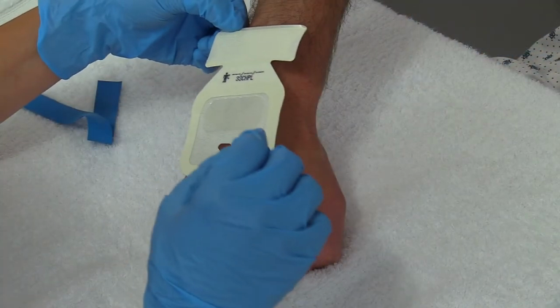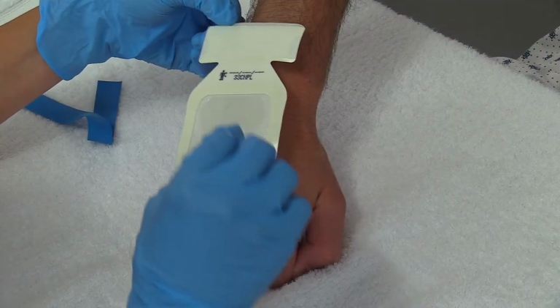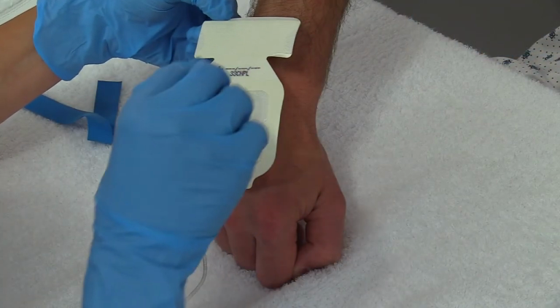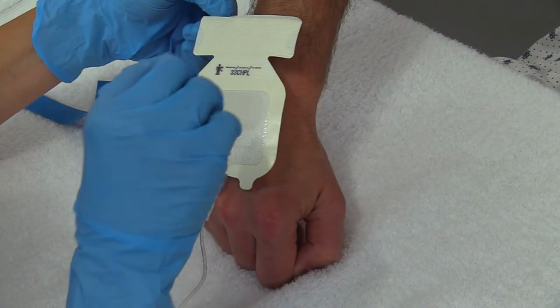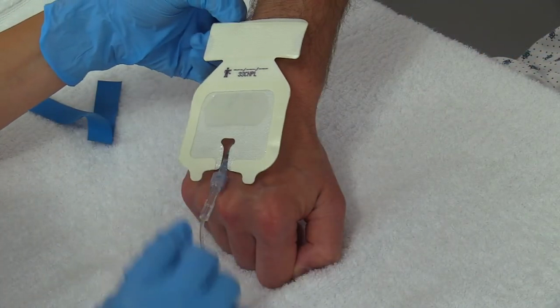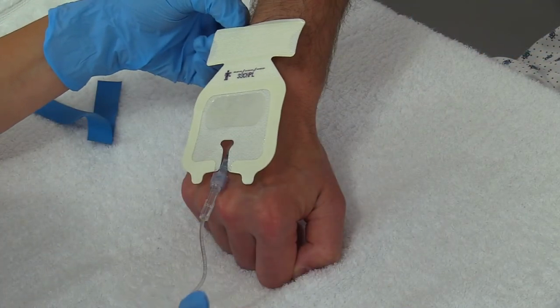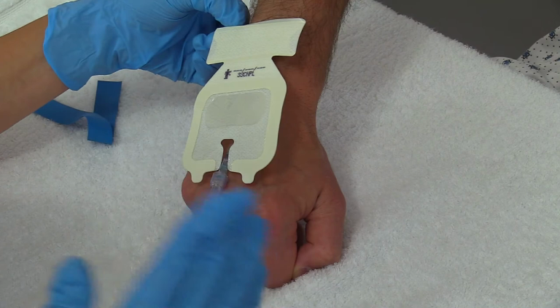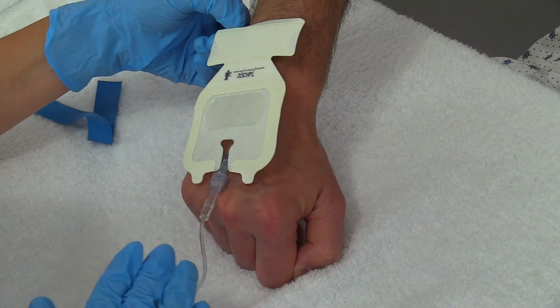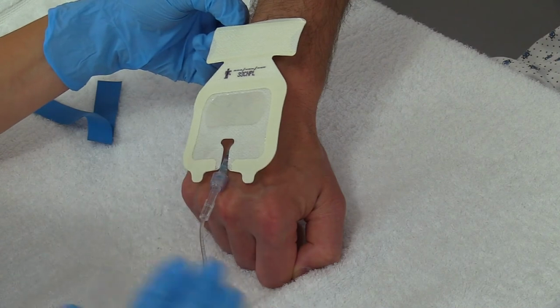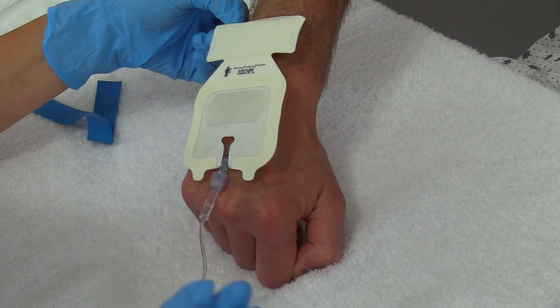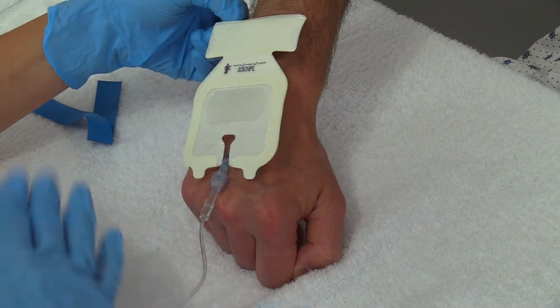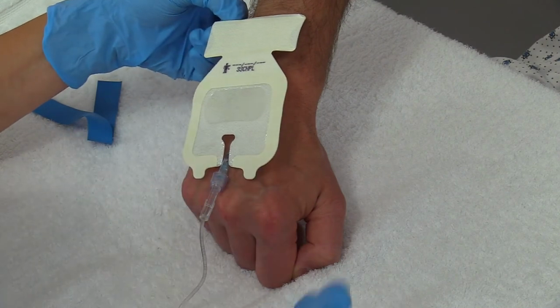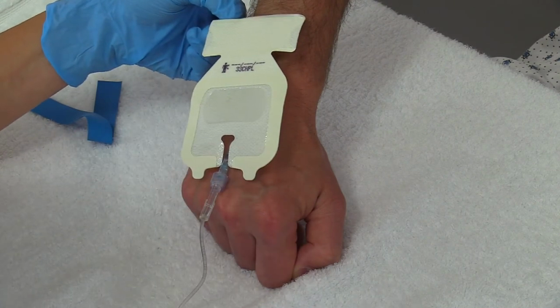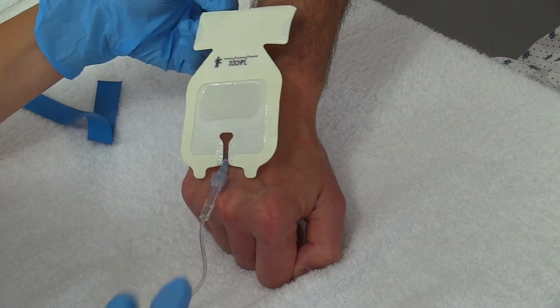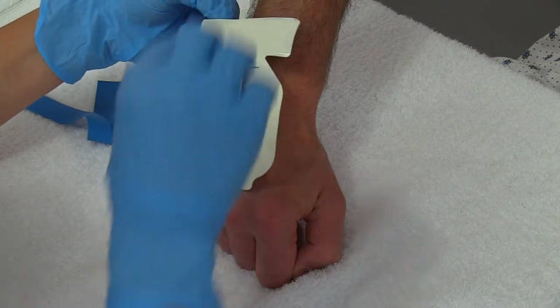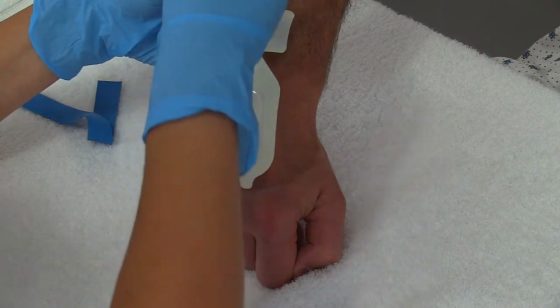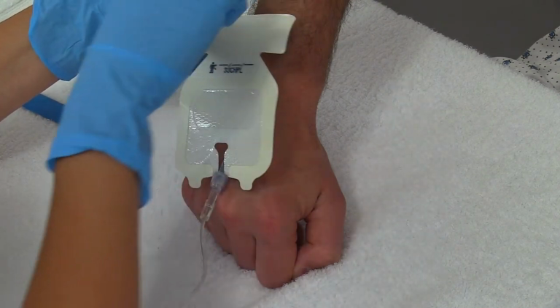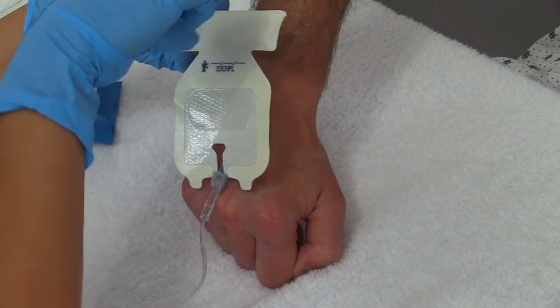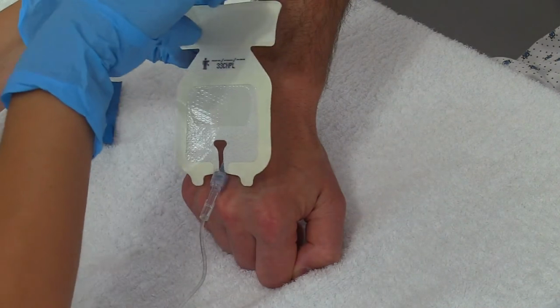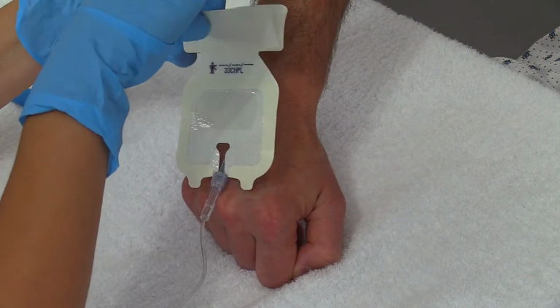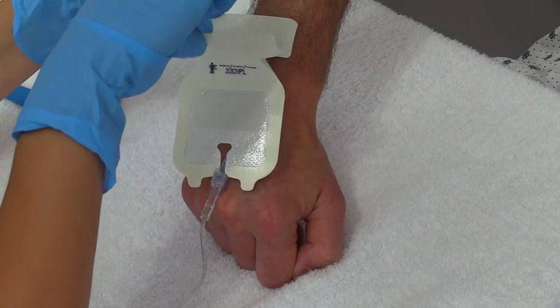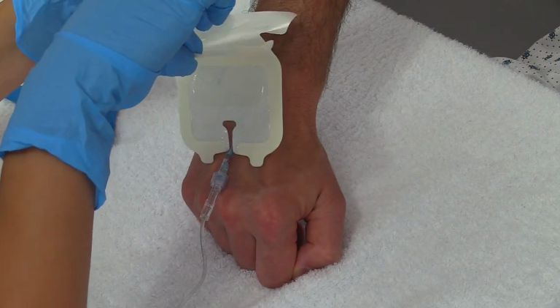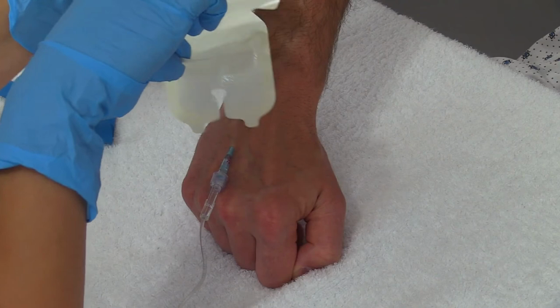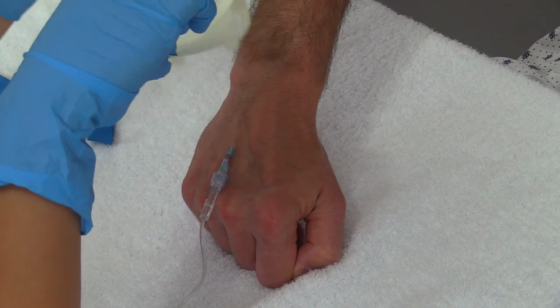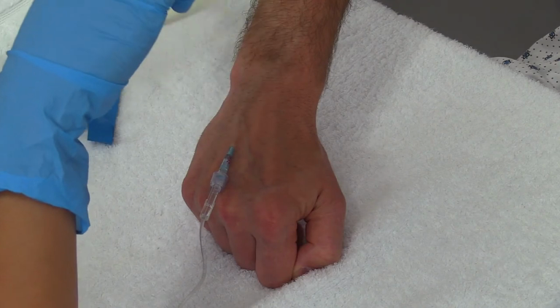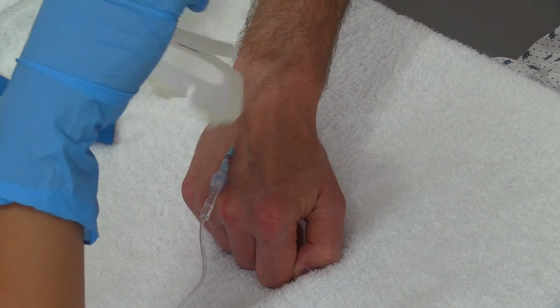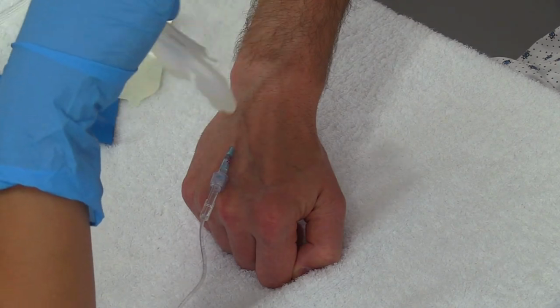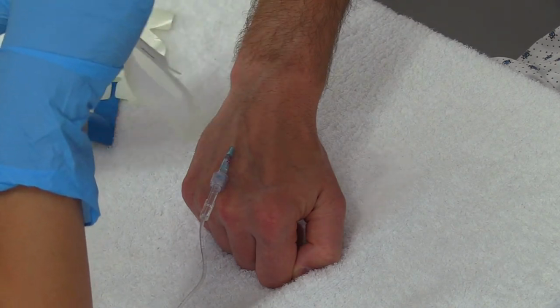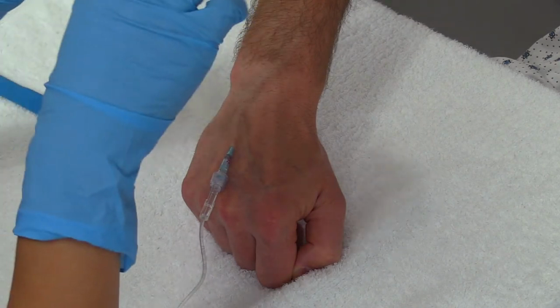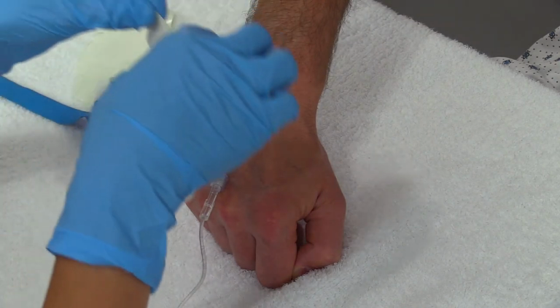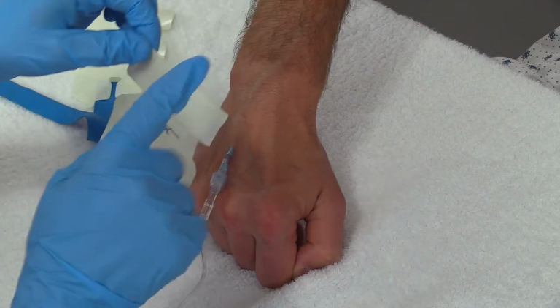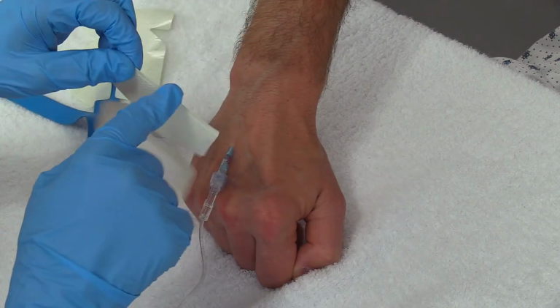With this particular dressing, you want to get familiar with your kits because everything's different. I'm going to take this part off like so, and I'm going to hold it at this end.